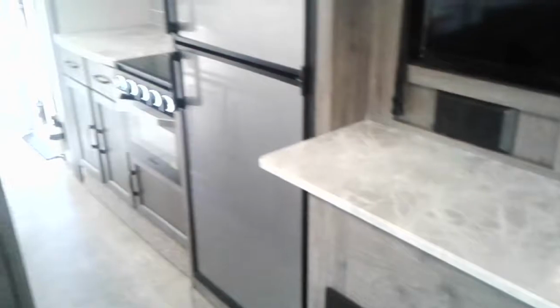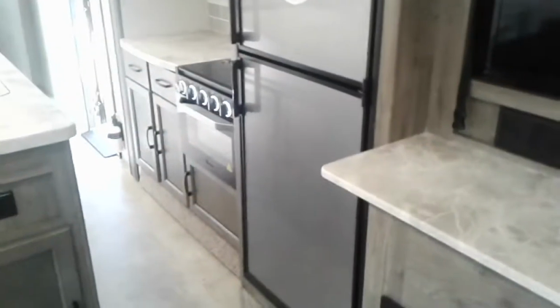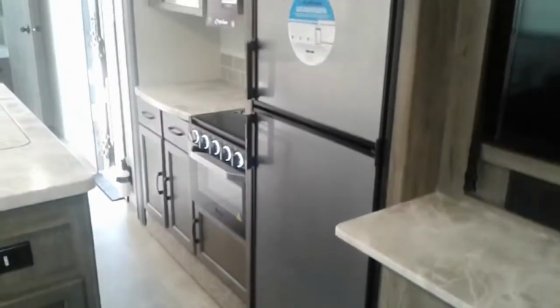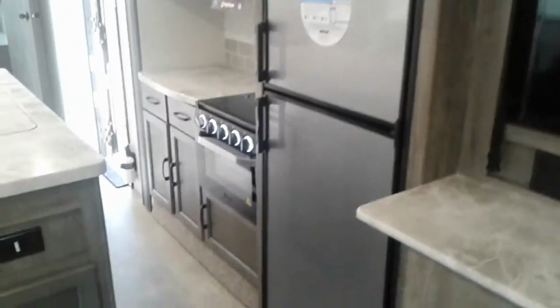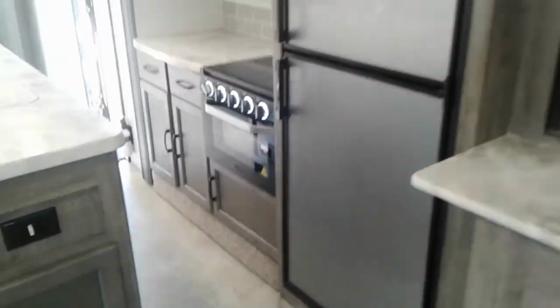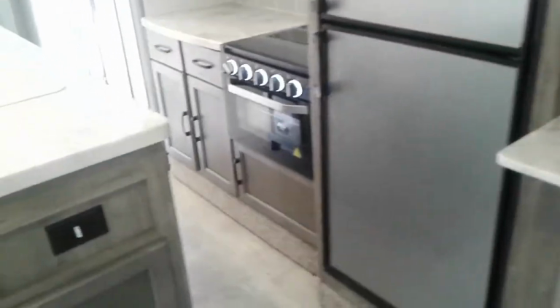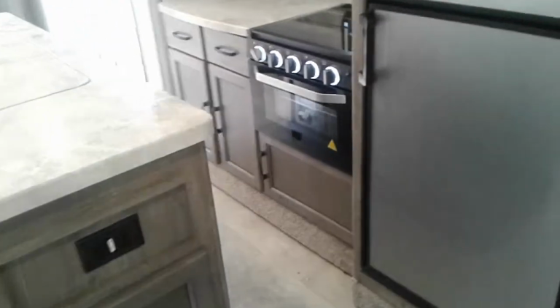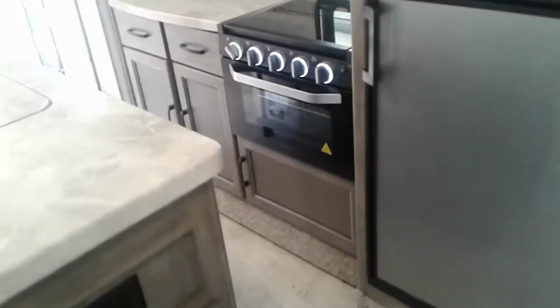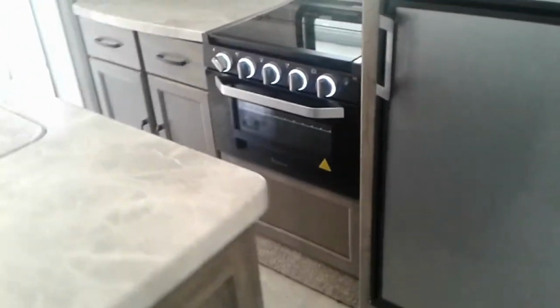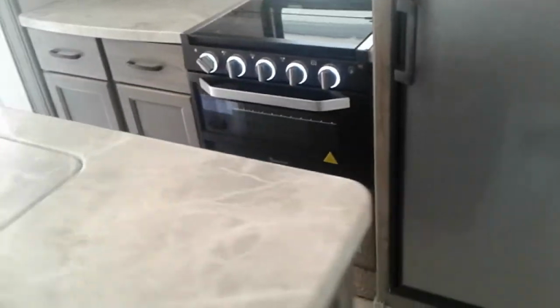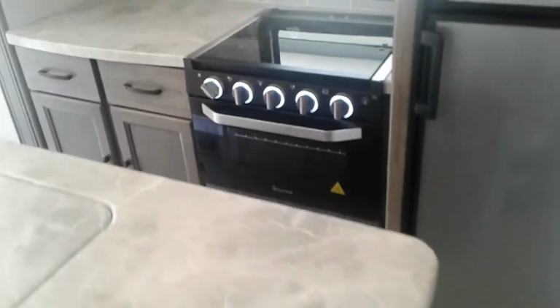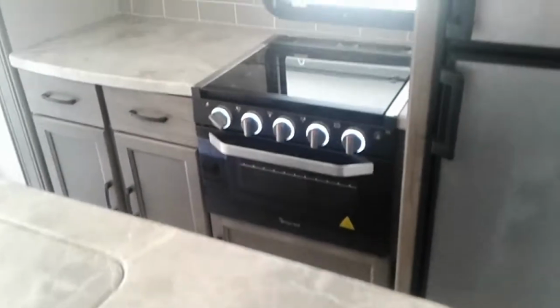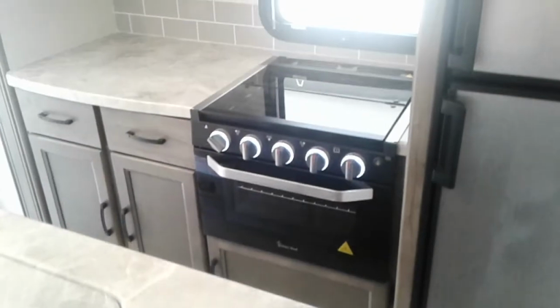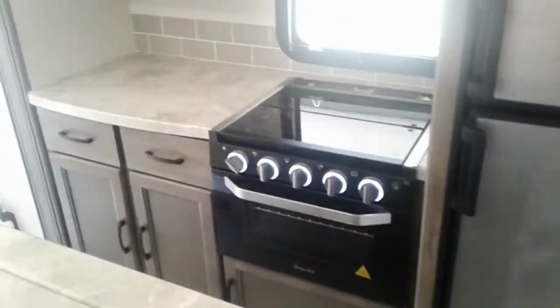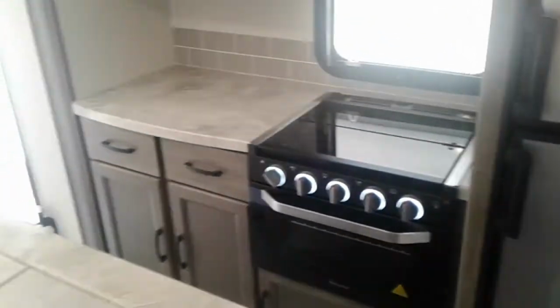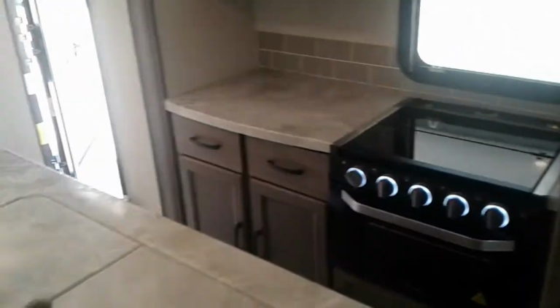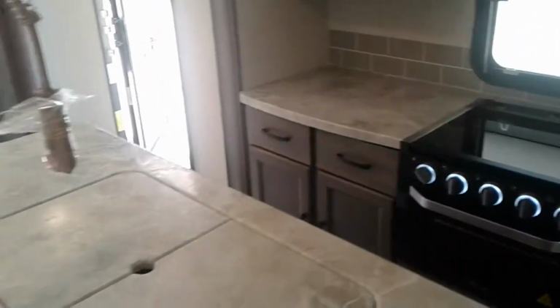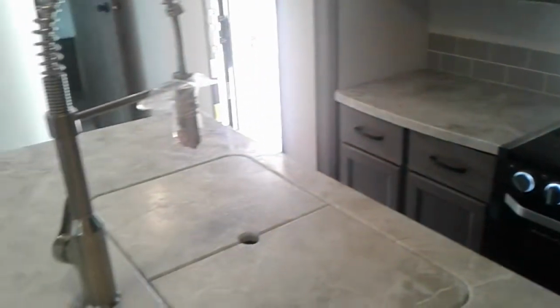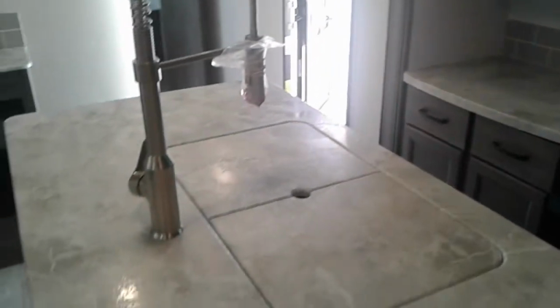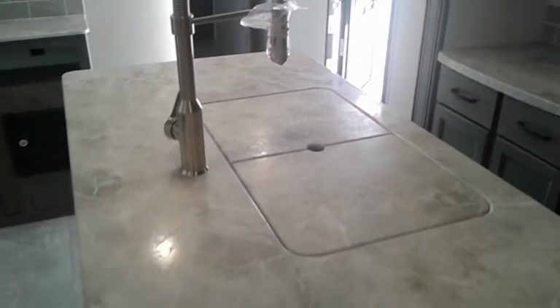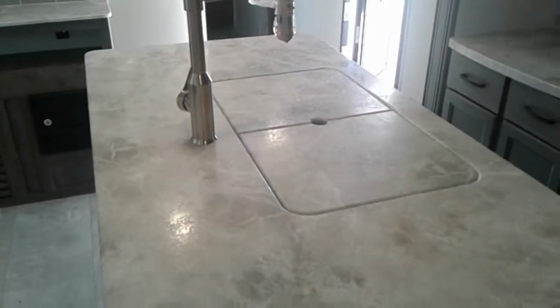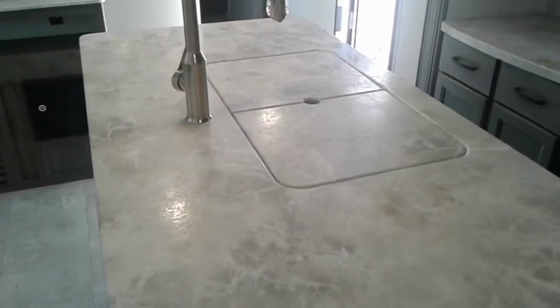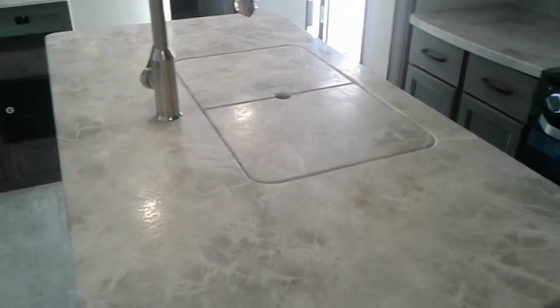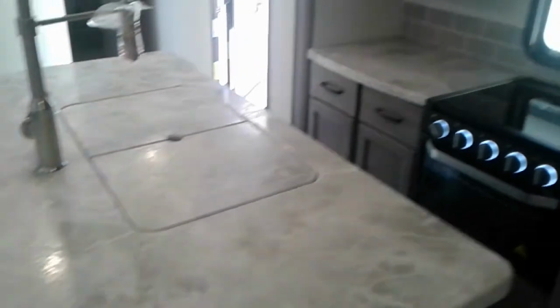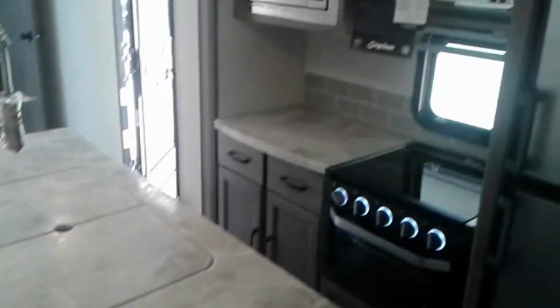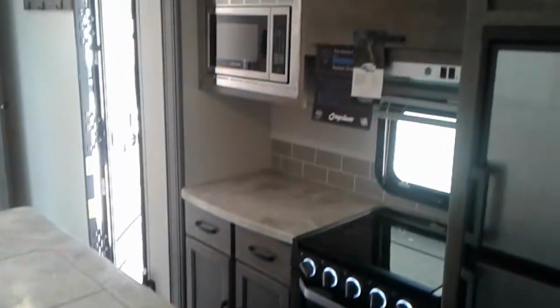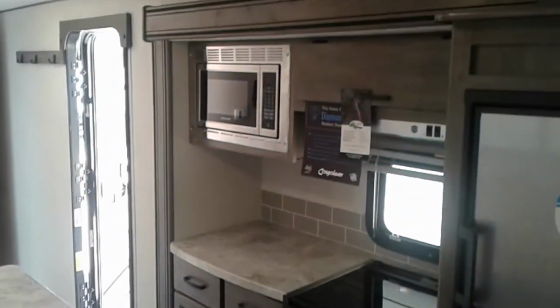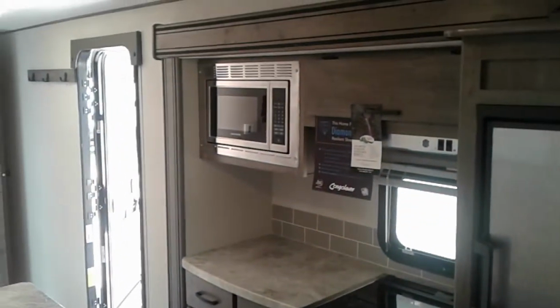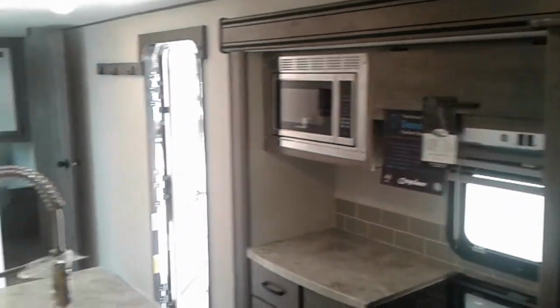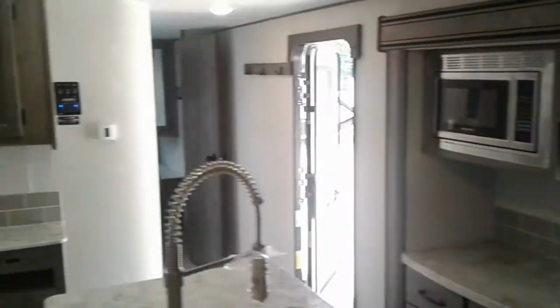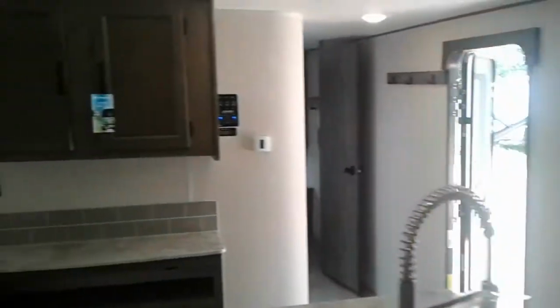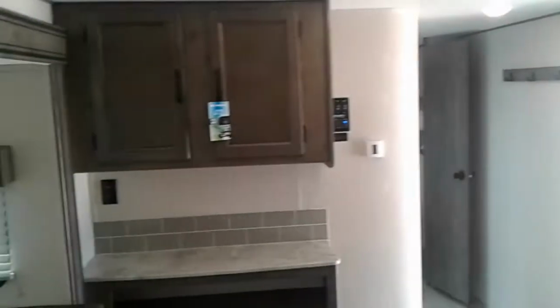Dometic refrigerator, Magic Chef range oven, center island, 50-50 sink, got a microwave, and lots of storage here.